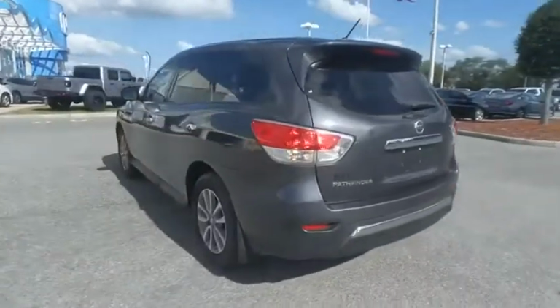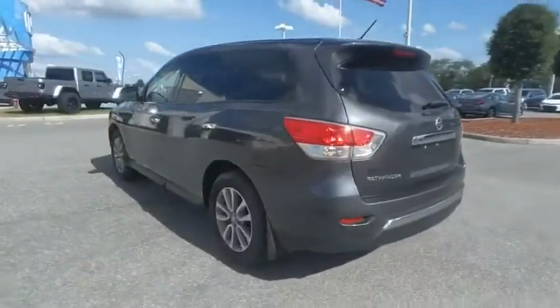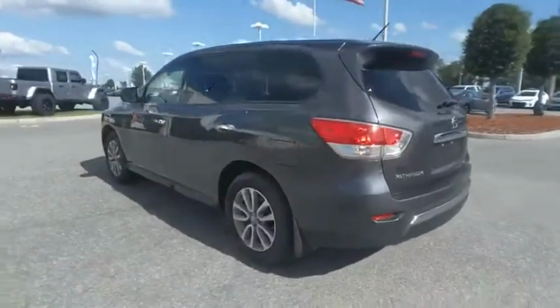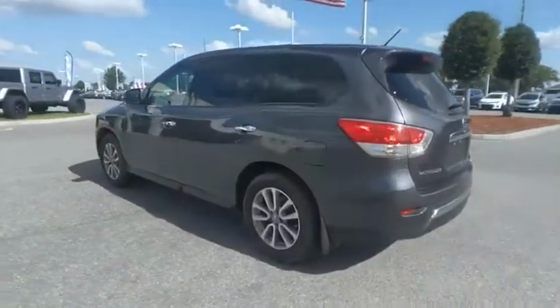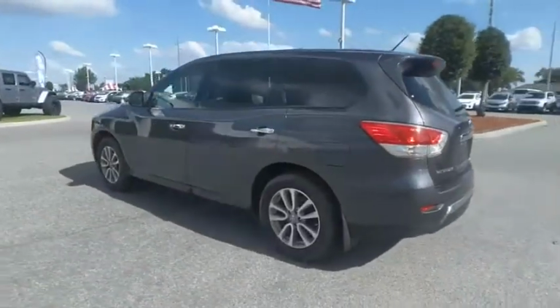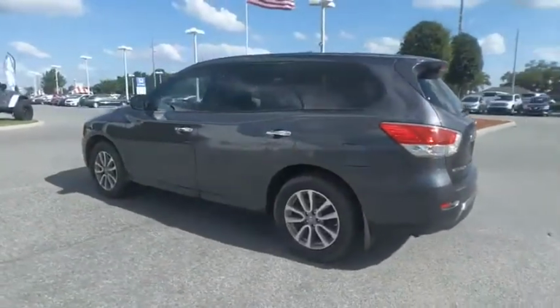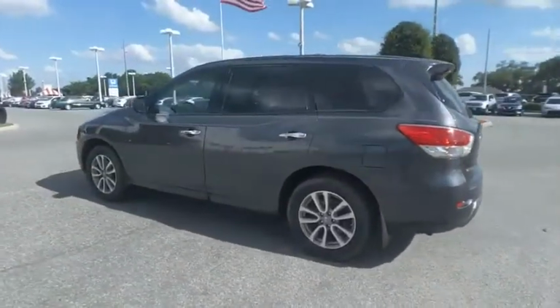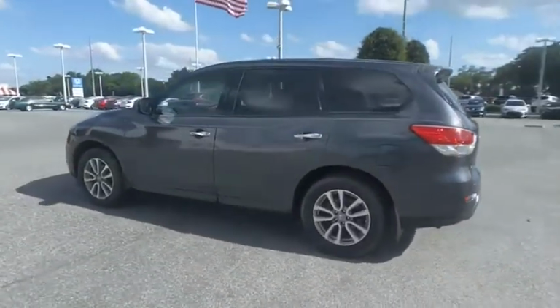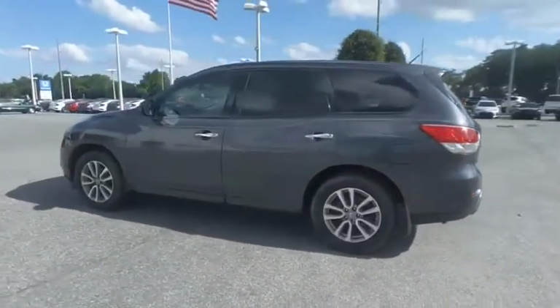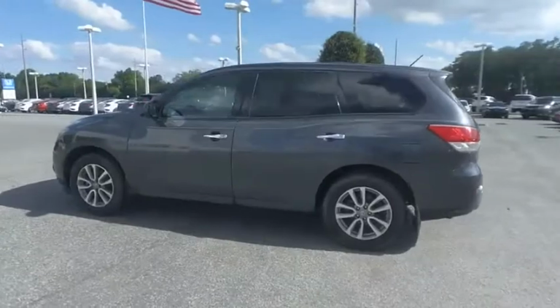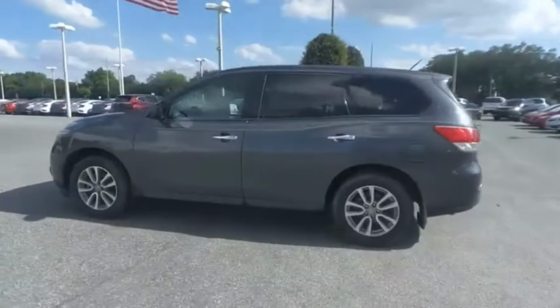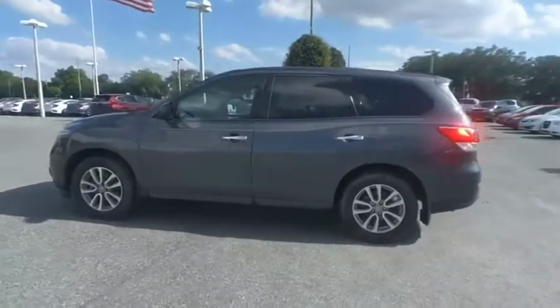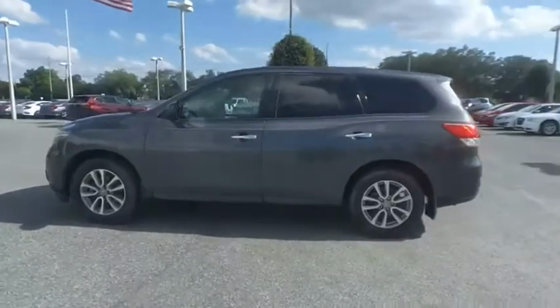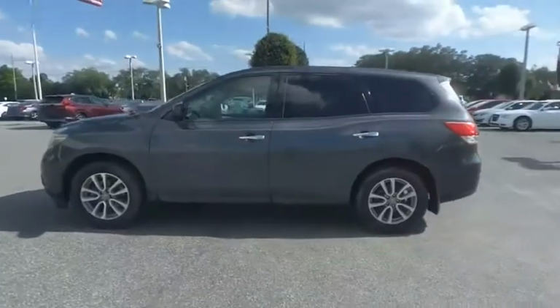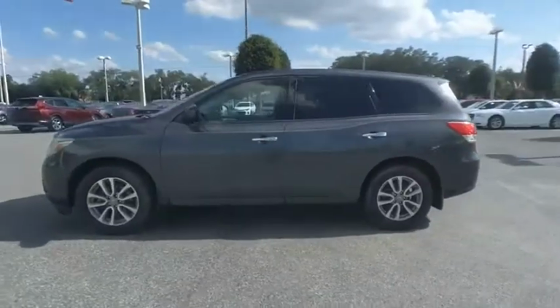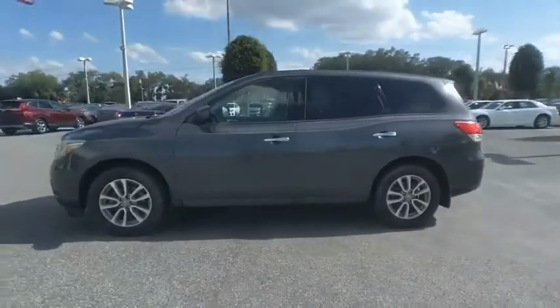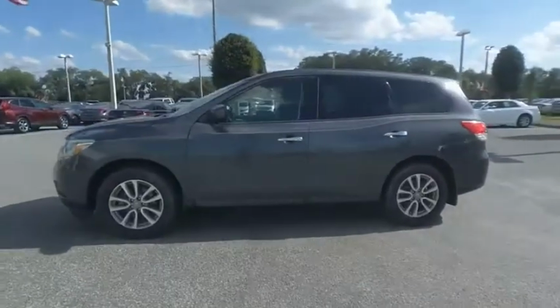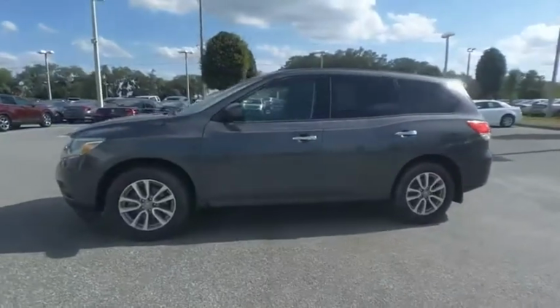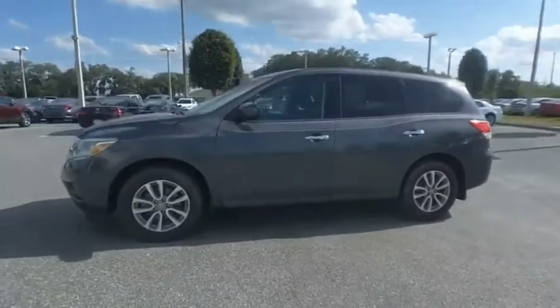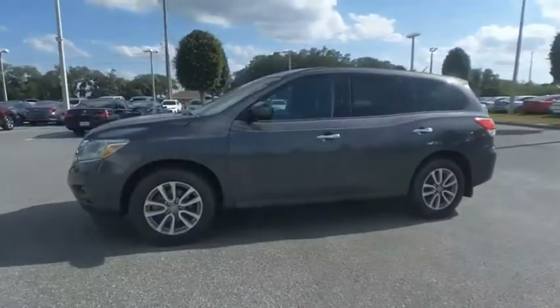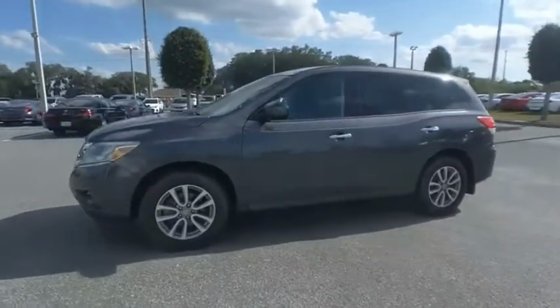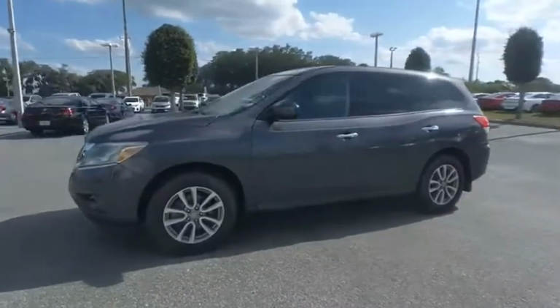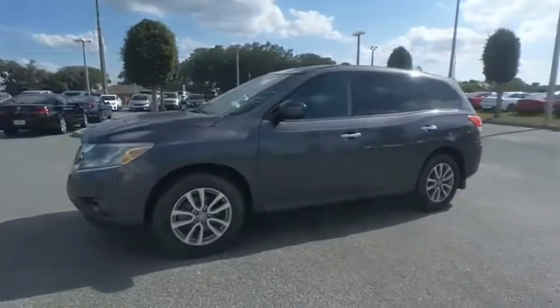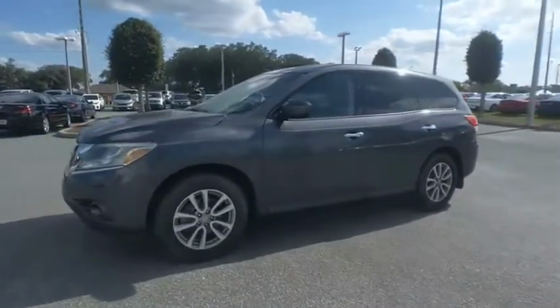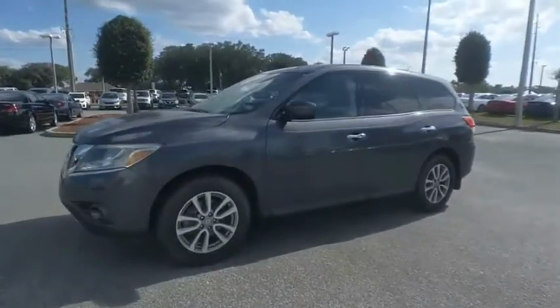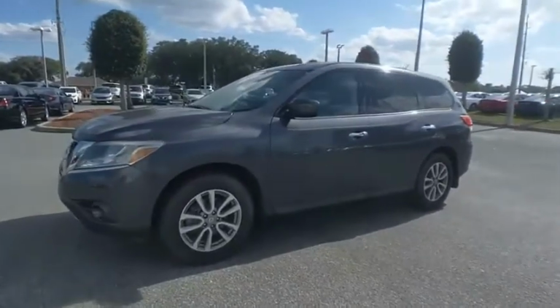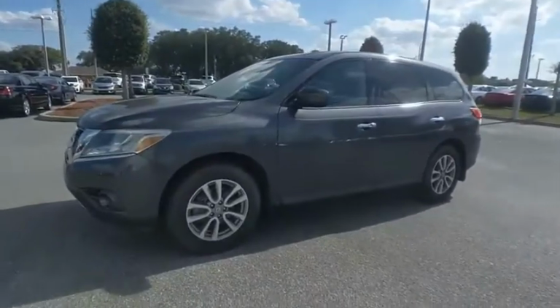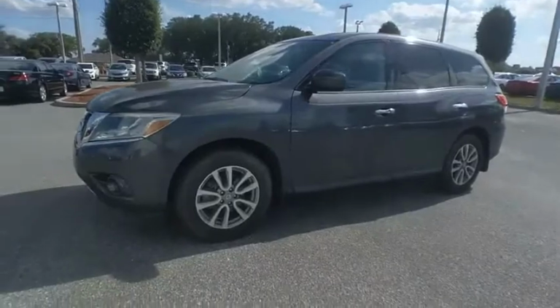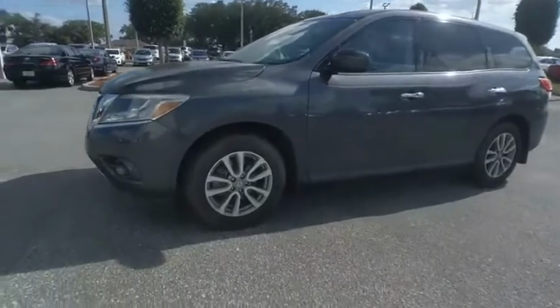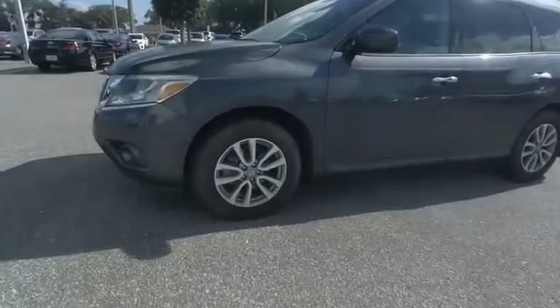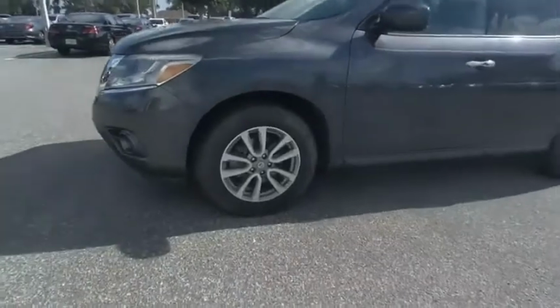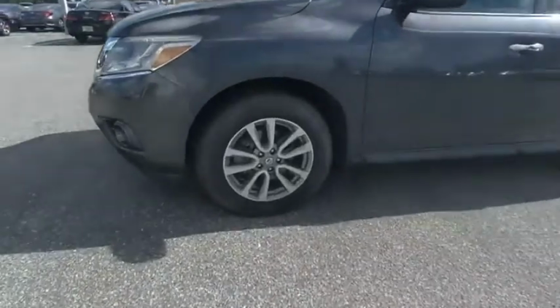This SUV appeals to both truck lovers and car lovers and is priced below $15,000. This vehicle has less than 80,000 miles.